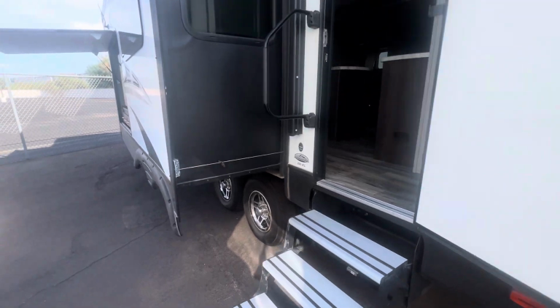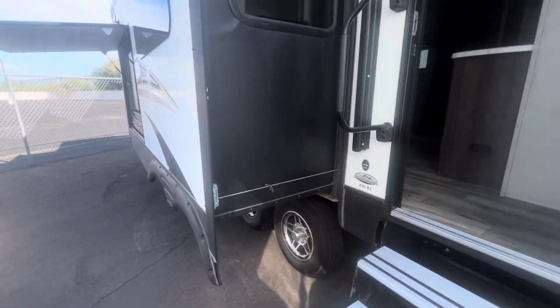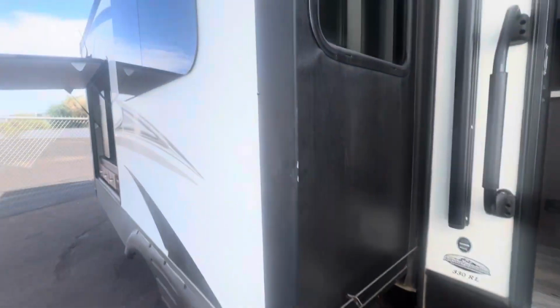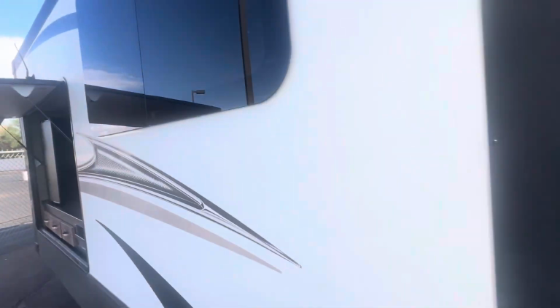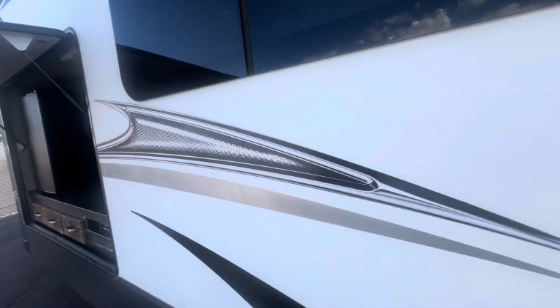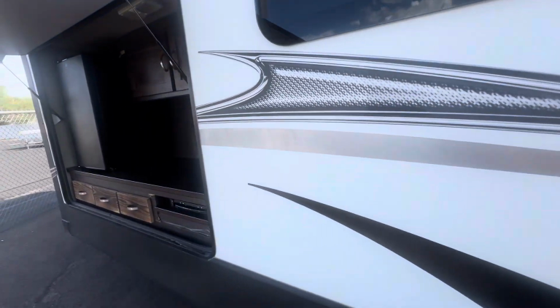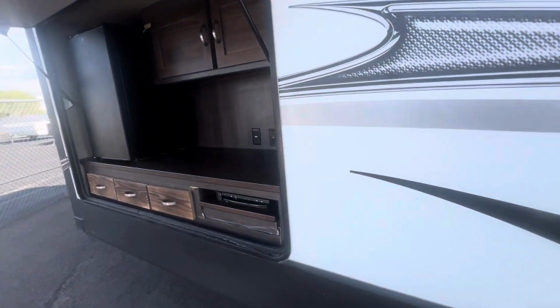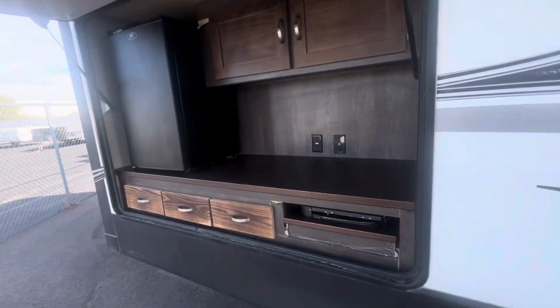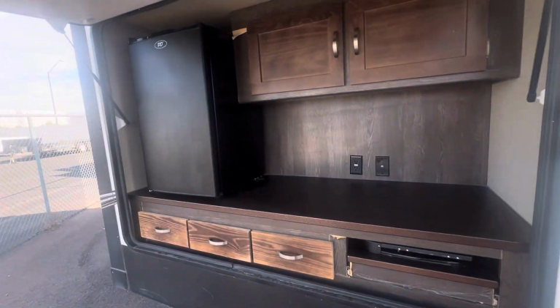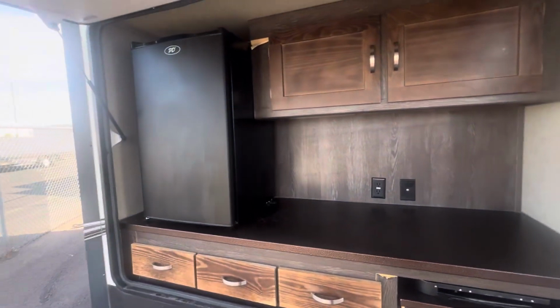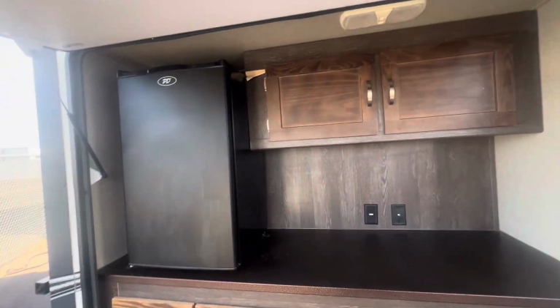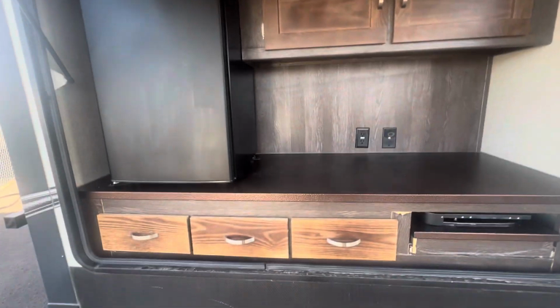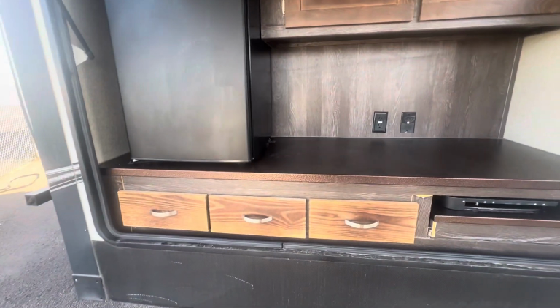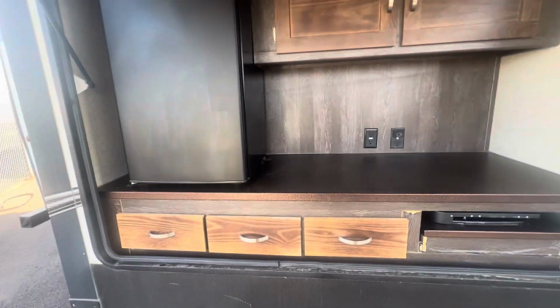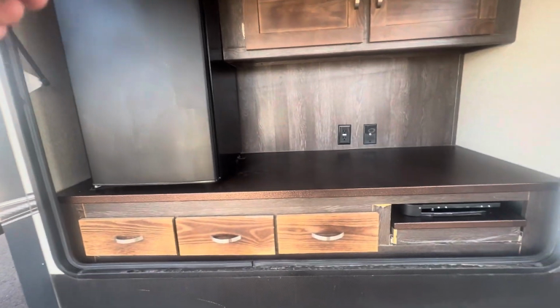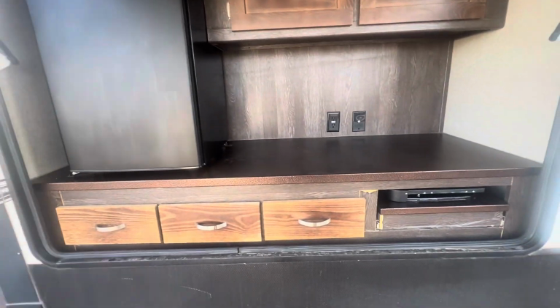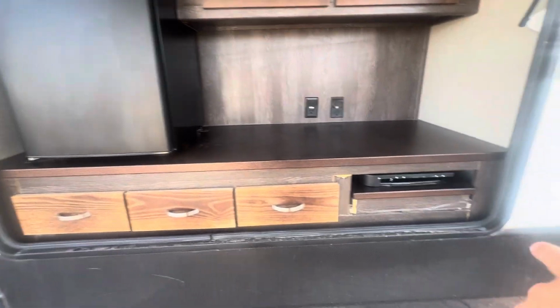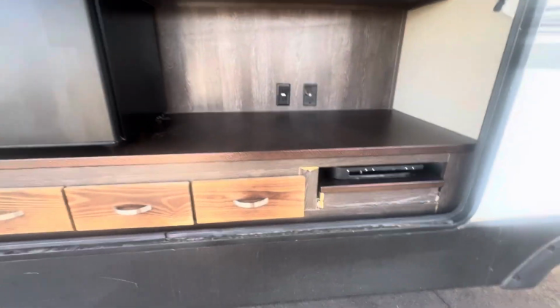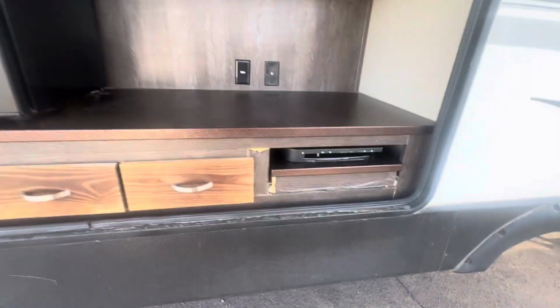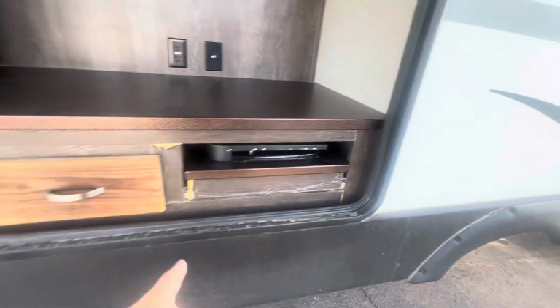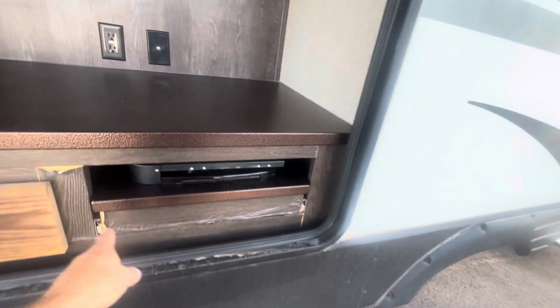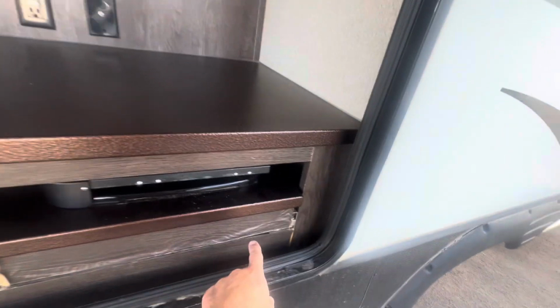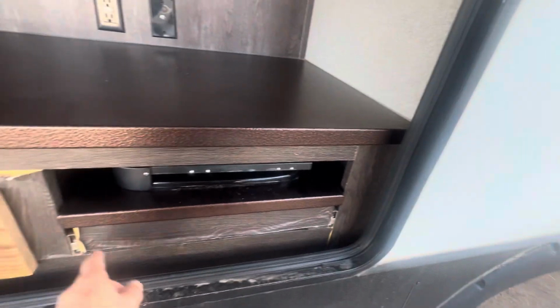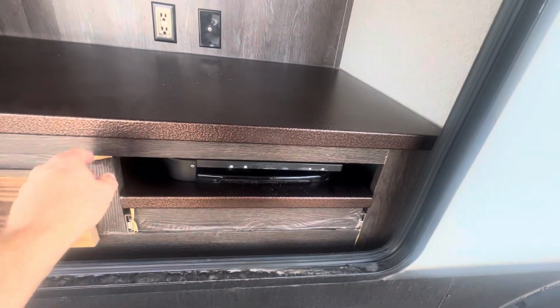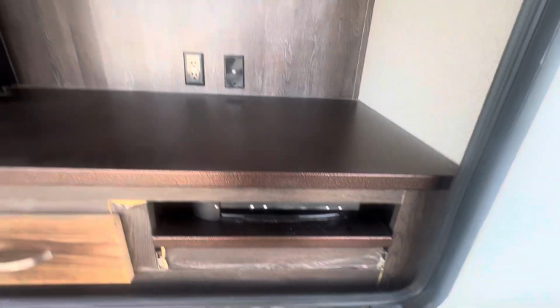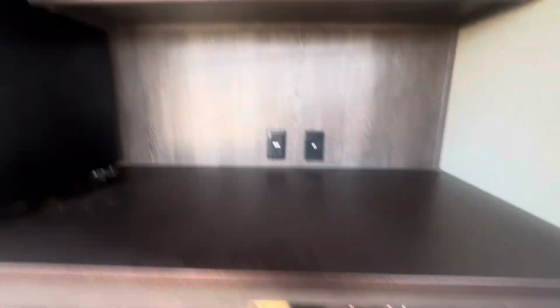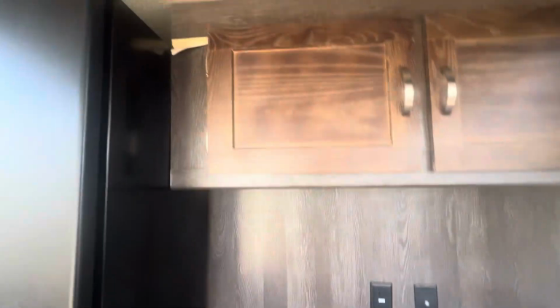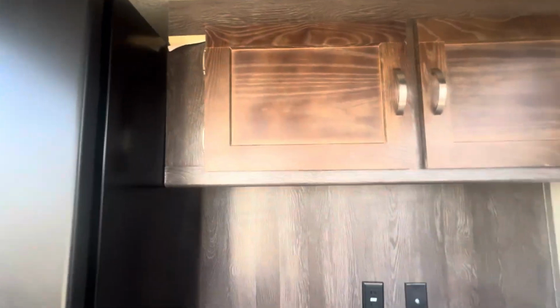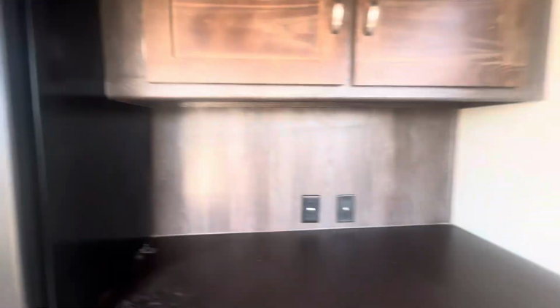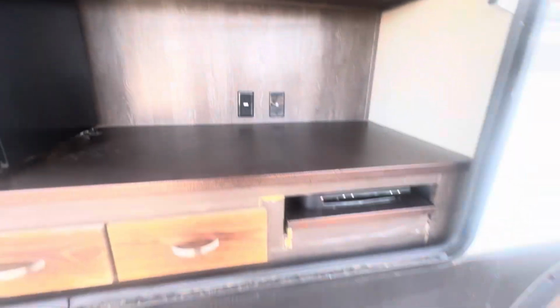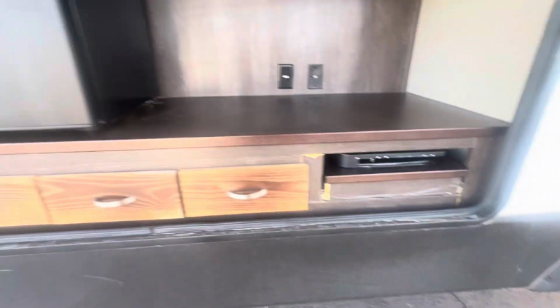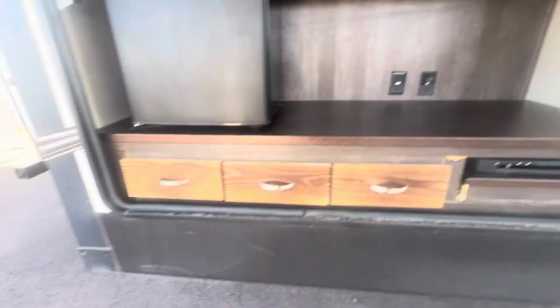Walking back here towards the back, there's another frameless window and then you have the outdoor kitchen. It does have a good size refrigerator and a two burner. There's a little bit of melting going on with some of the paper here — that's easily fixable and it's not anything structural.